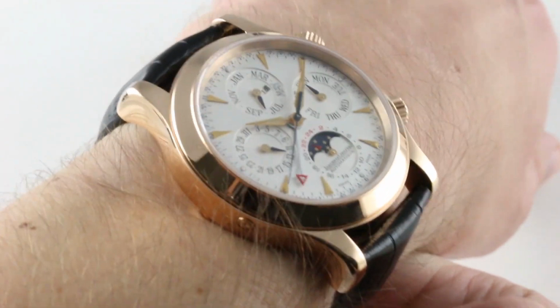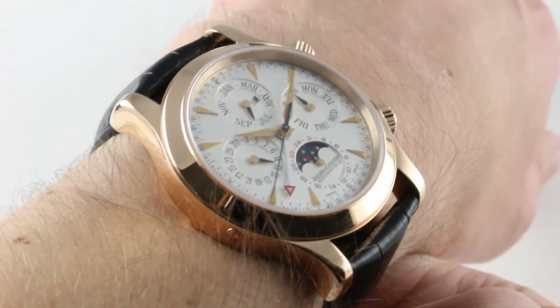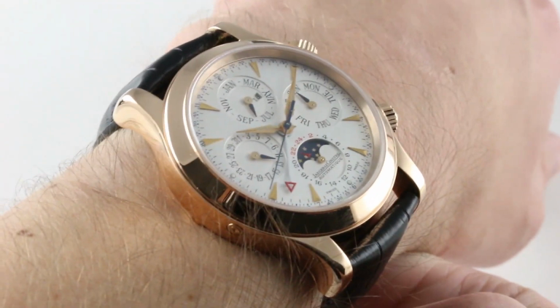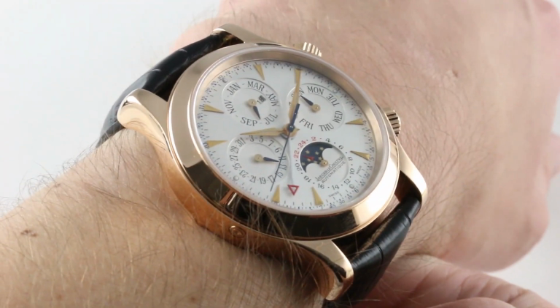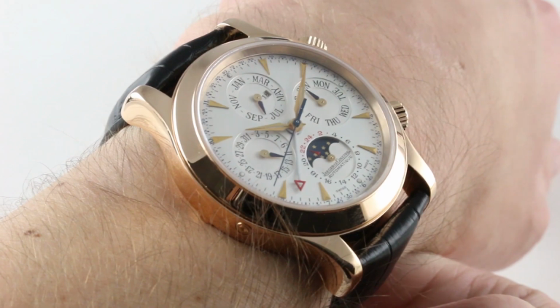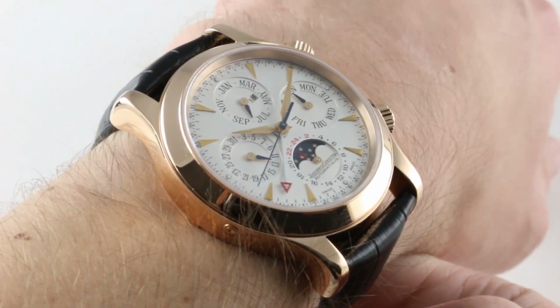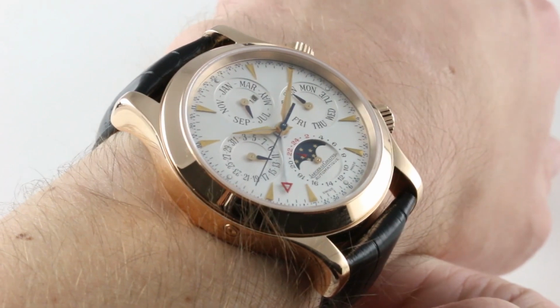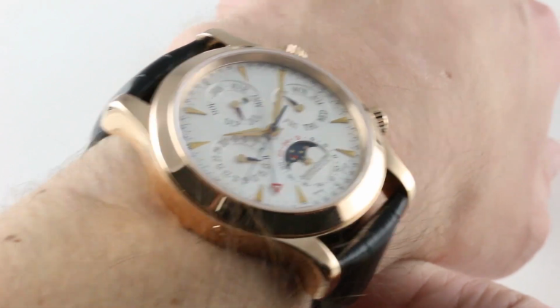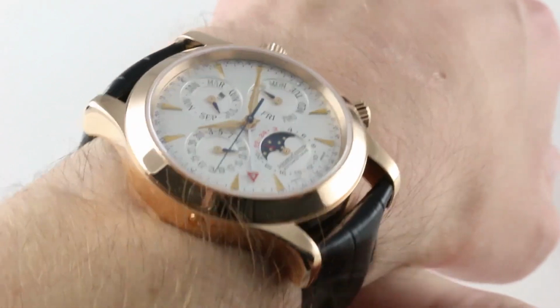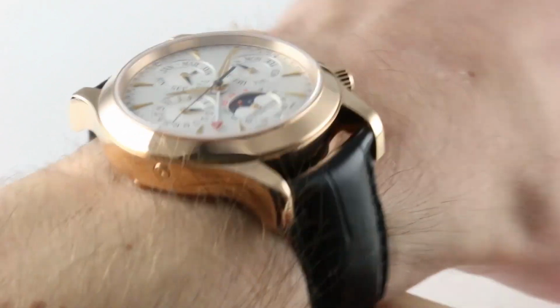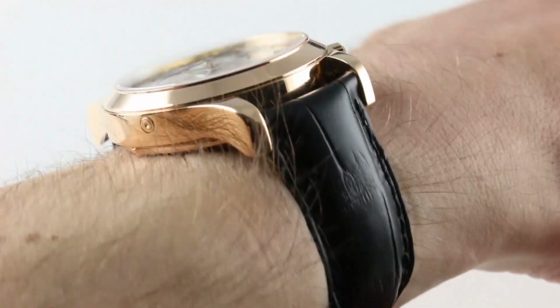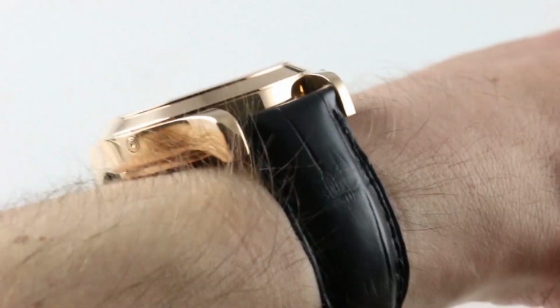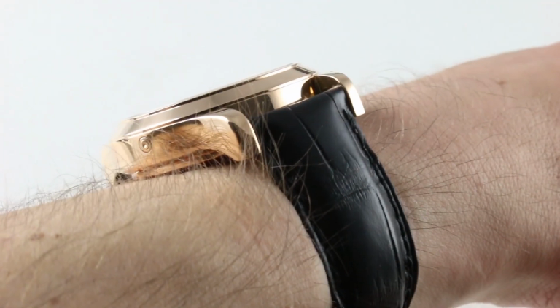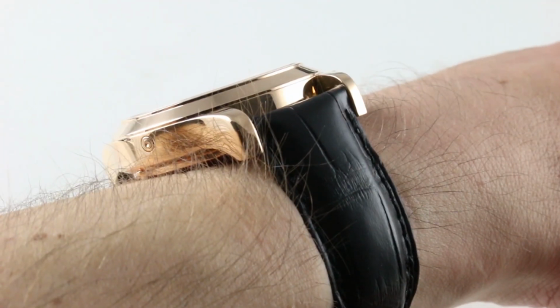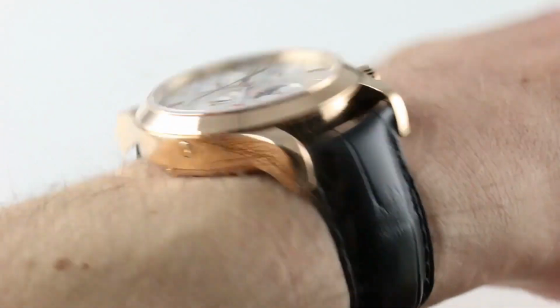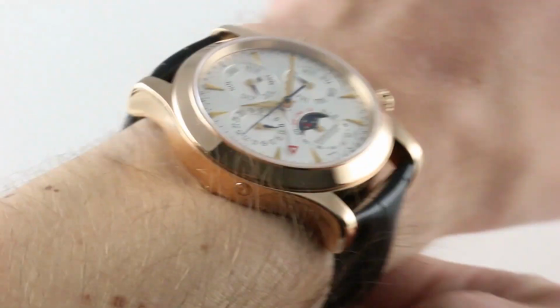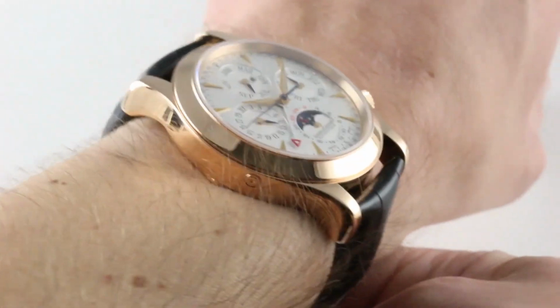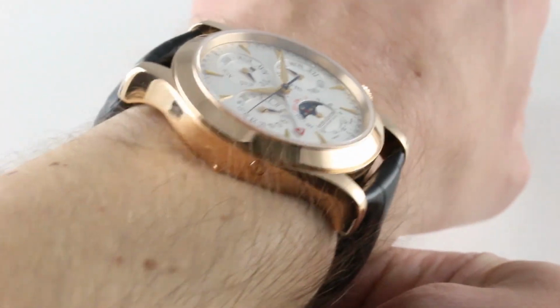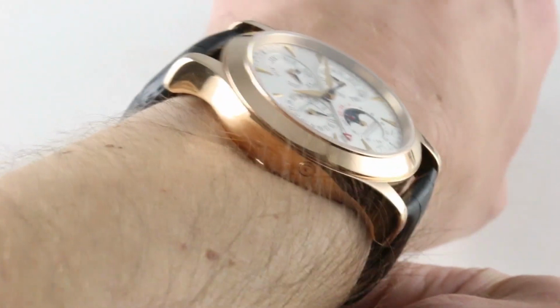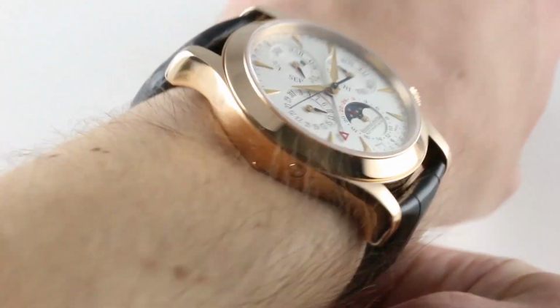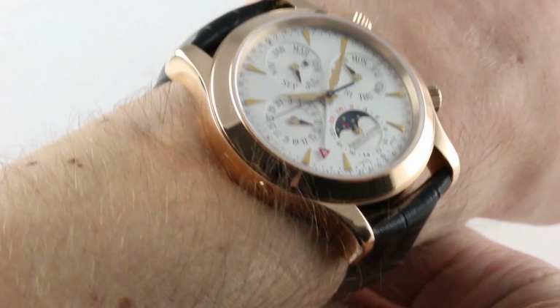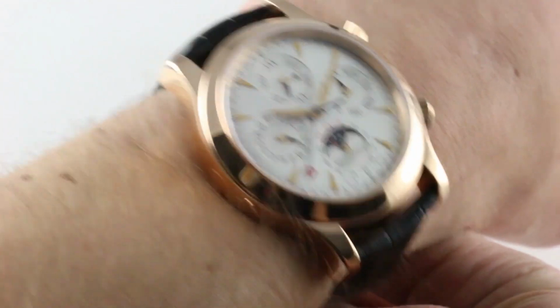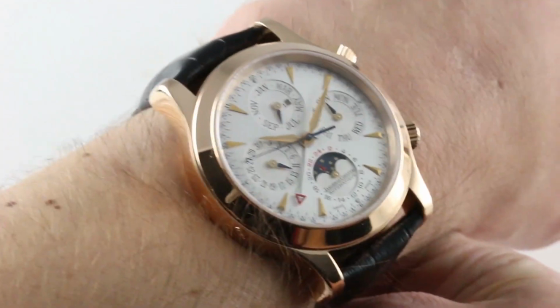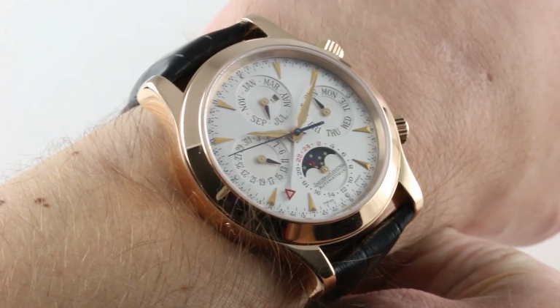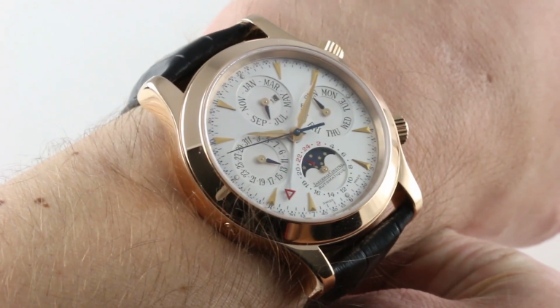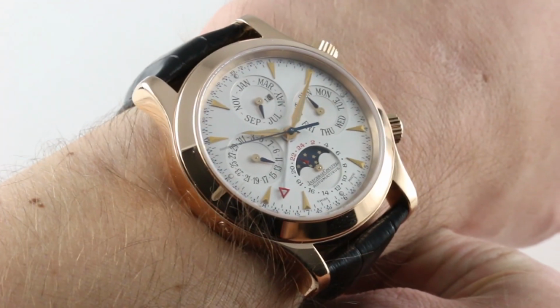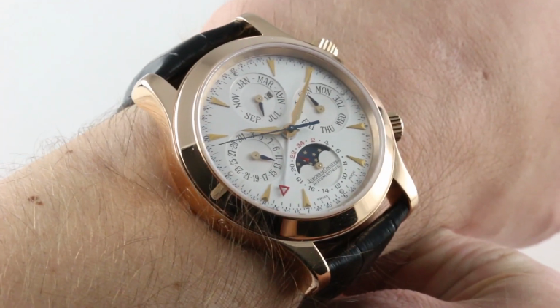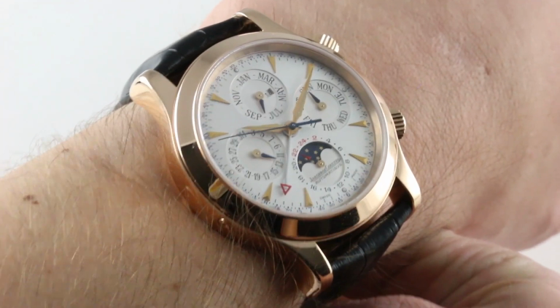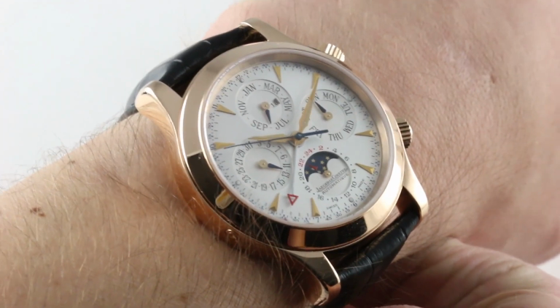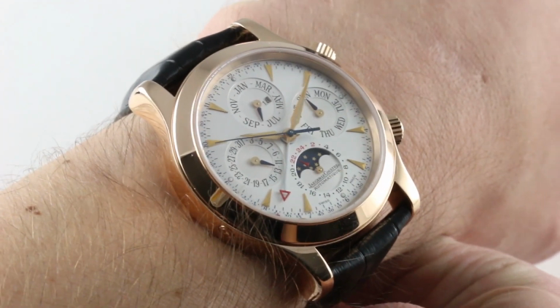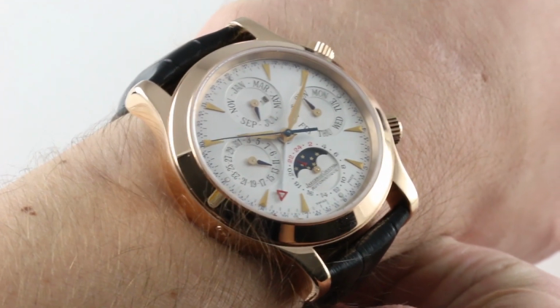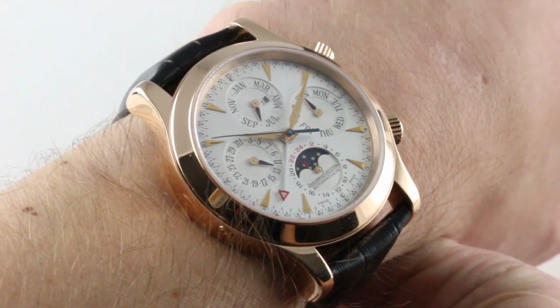I'd really appreciate it, and I promise to update daily. If you like this watch, you can purchase it on our website, thewatchbox.com. Buy, trade, and sell luxury watches on thewatchbox.com.